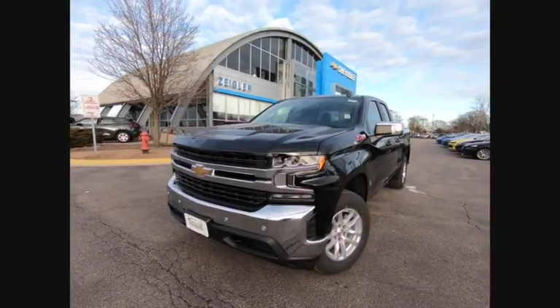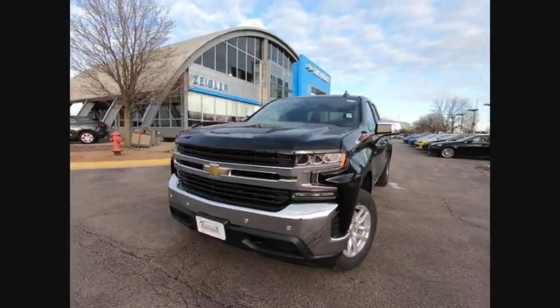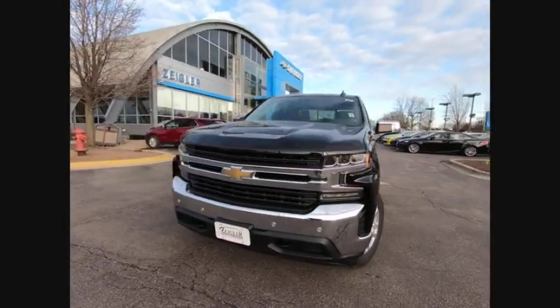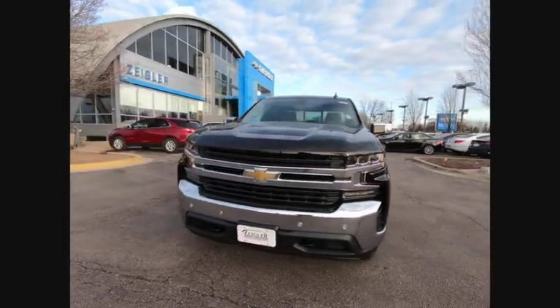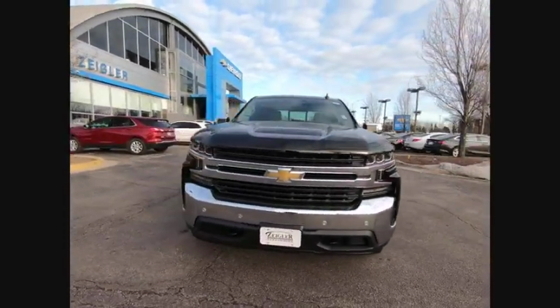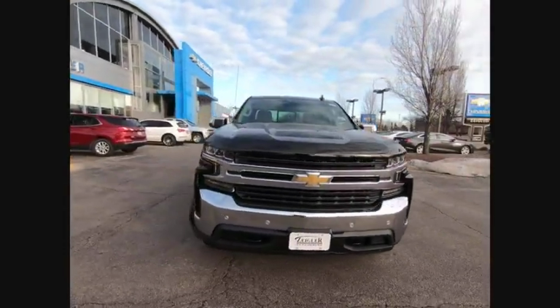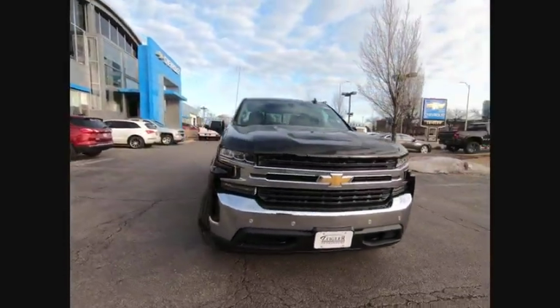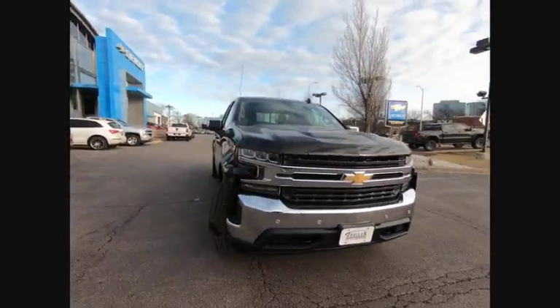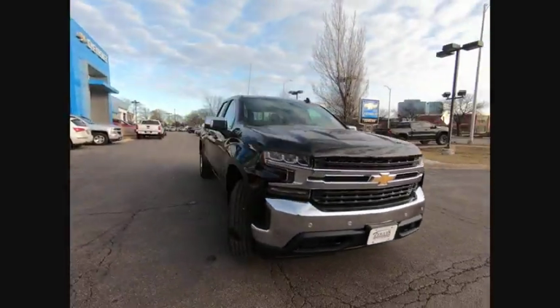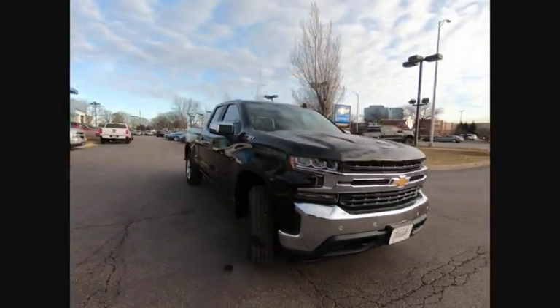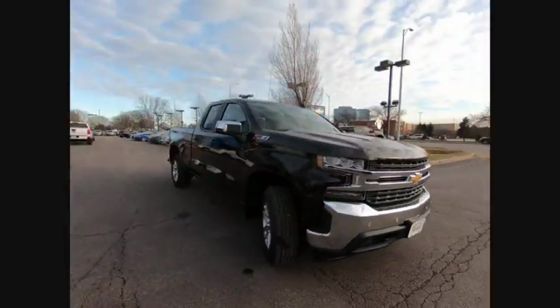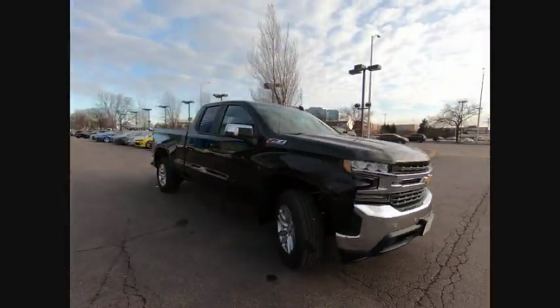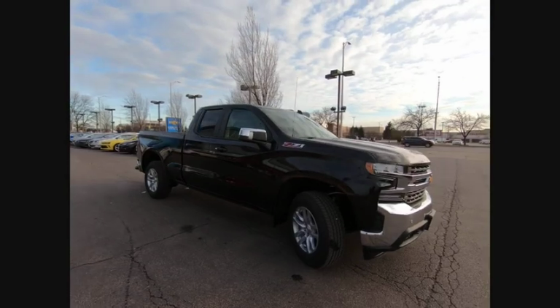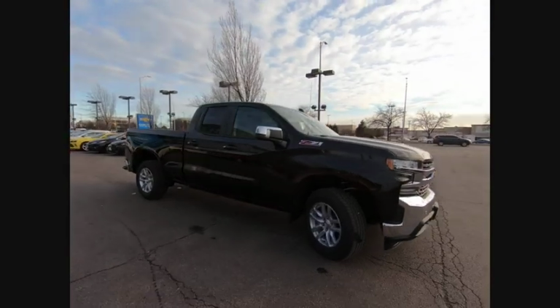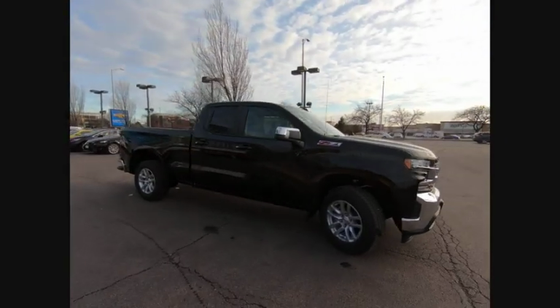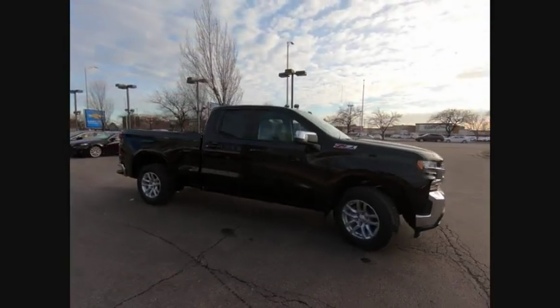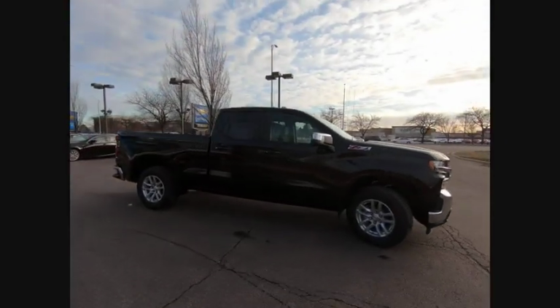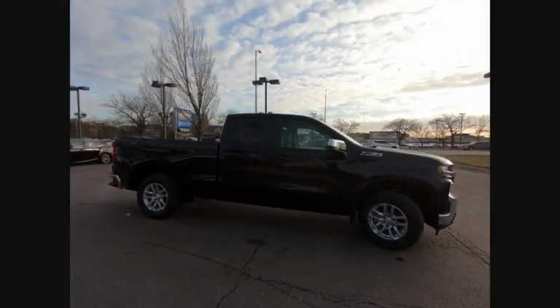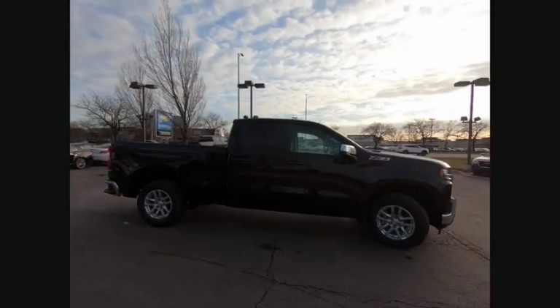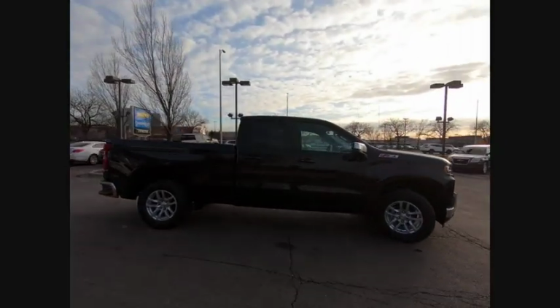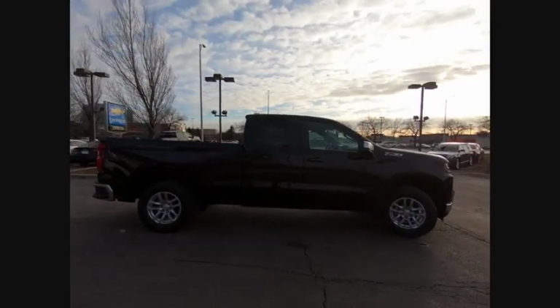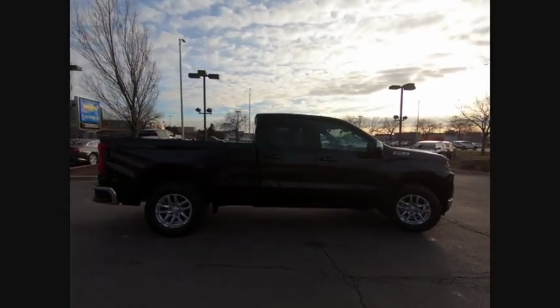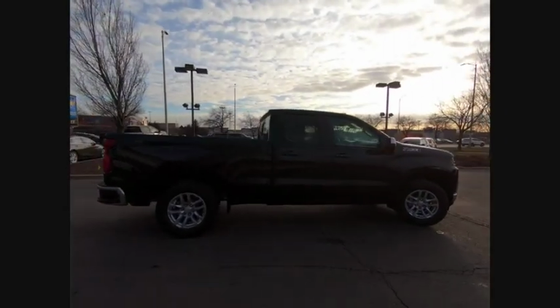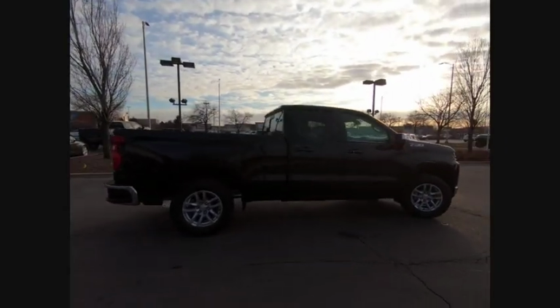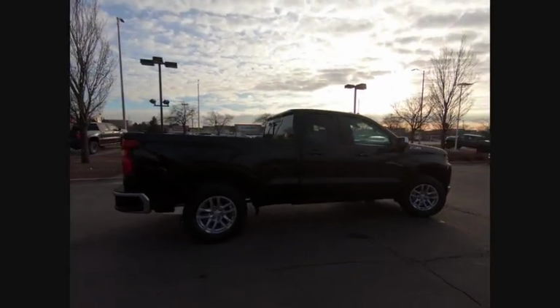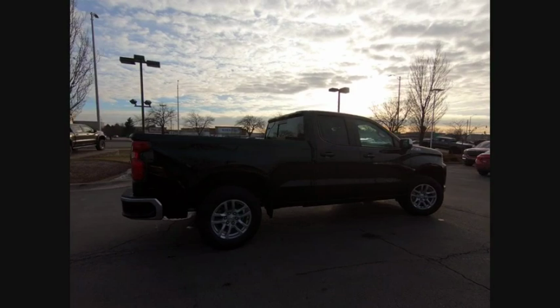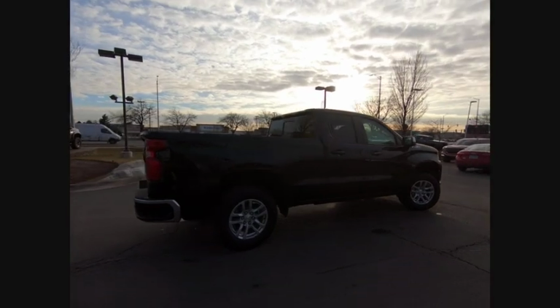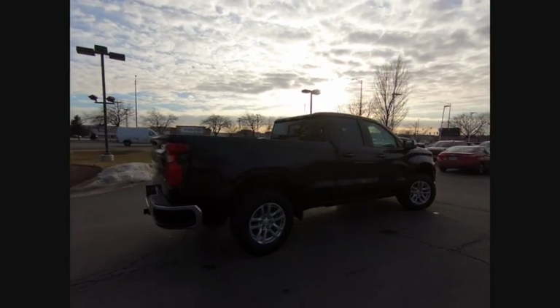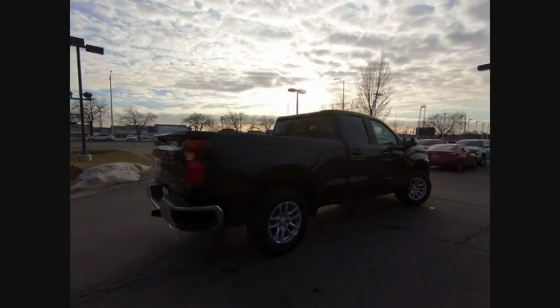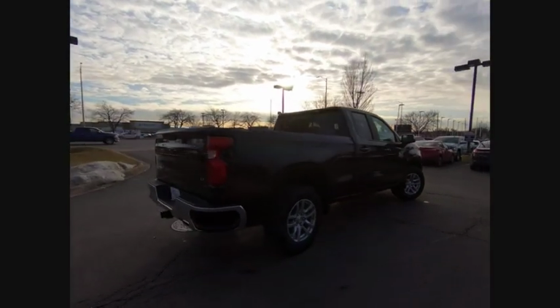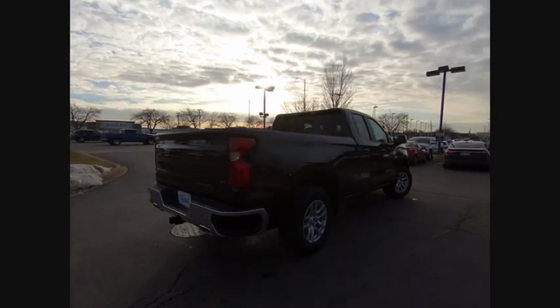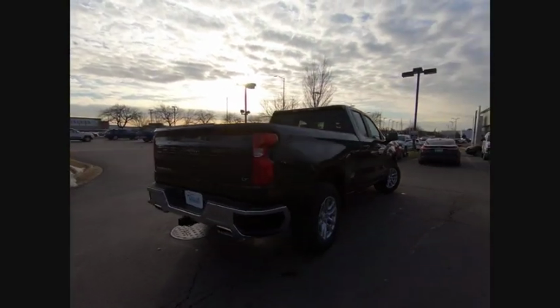Take a ride in the 2020 Silverado 1500. The Chevy Silverado 1500 has the lowest cost of ownership of any full-size pickup. This vehicle has less than 100 miles.